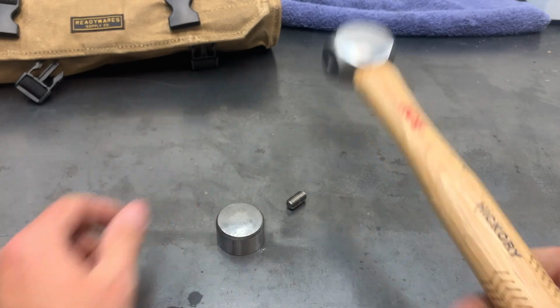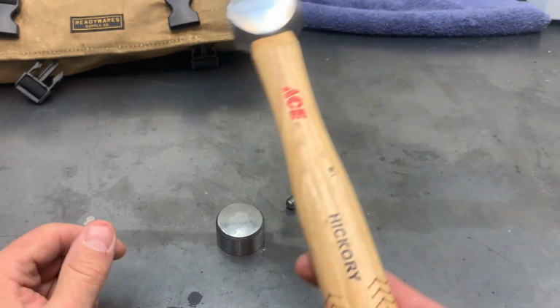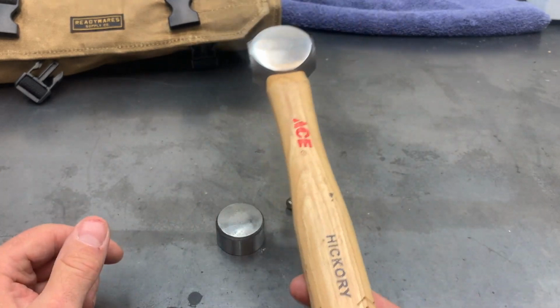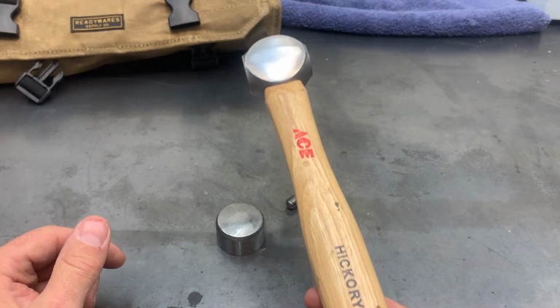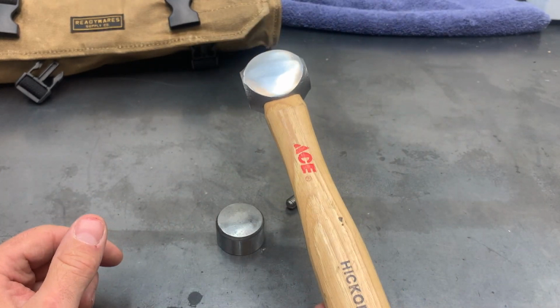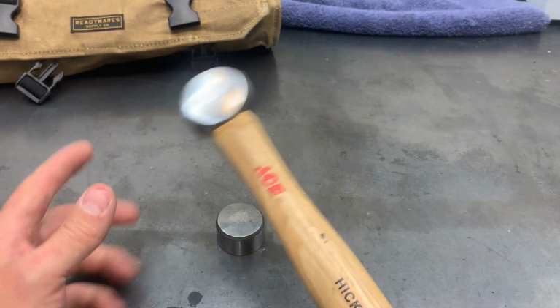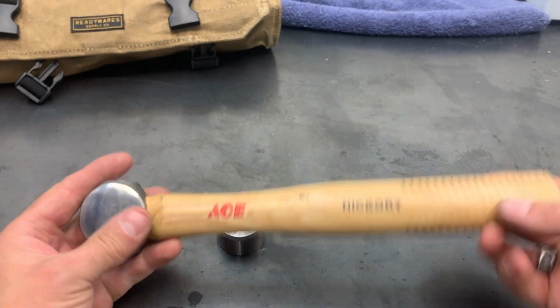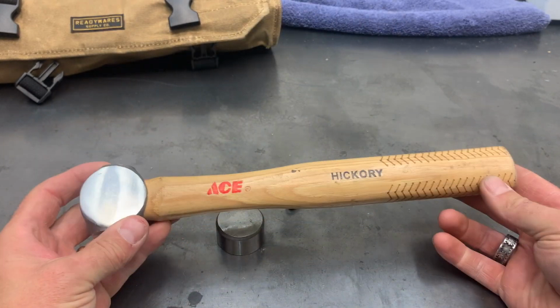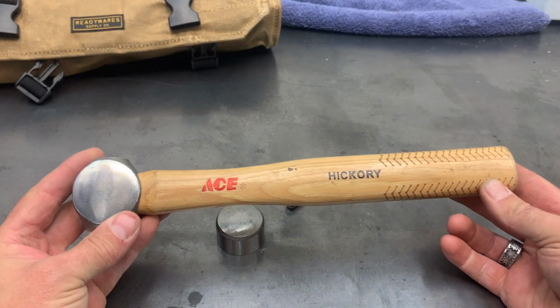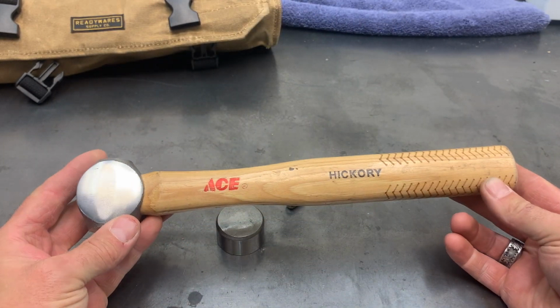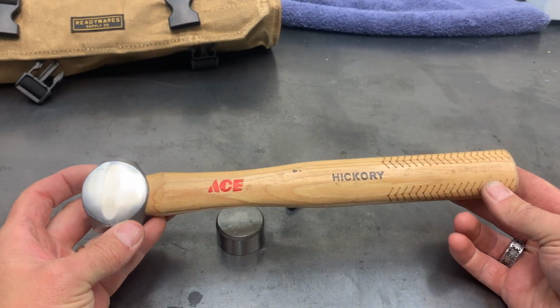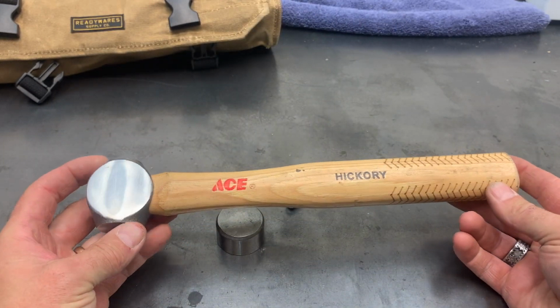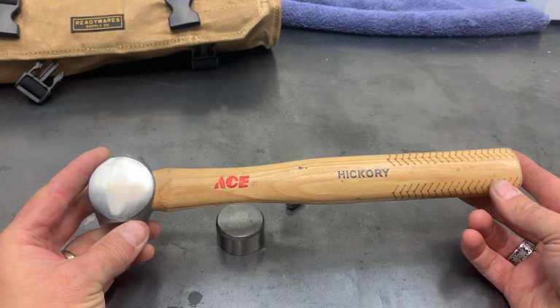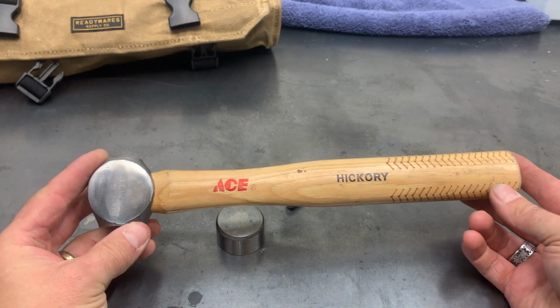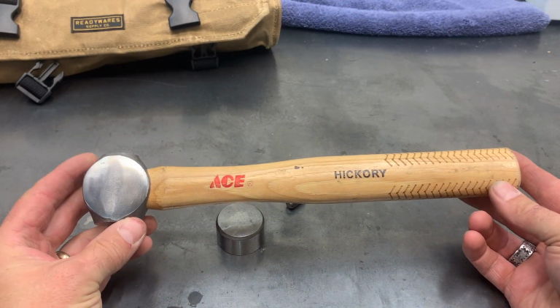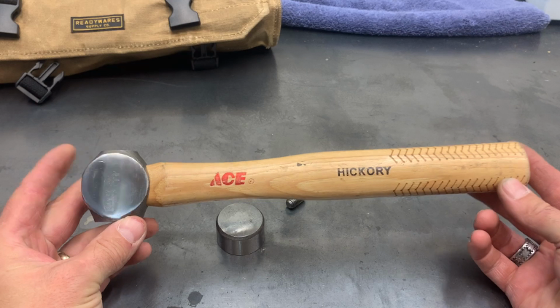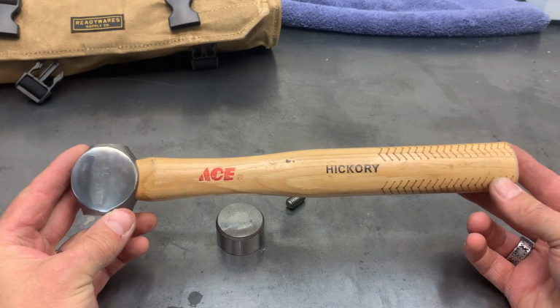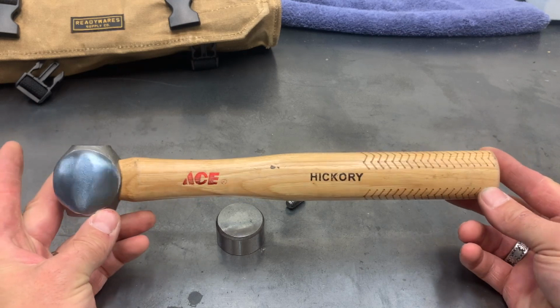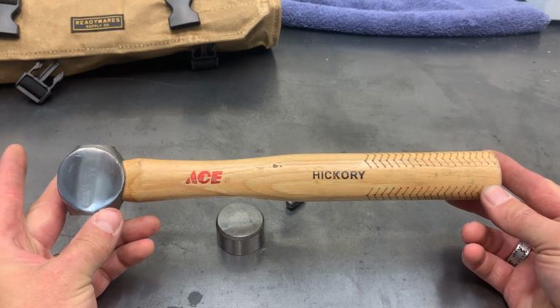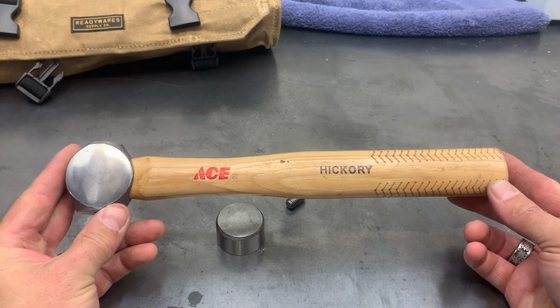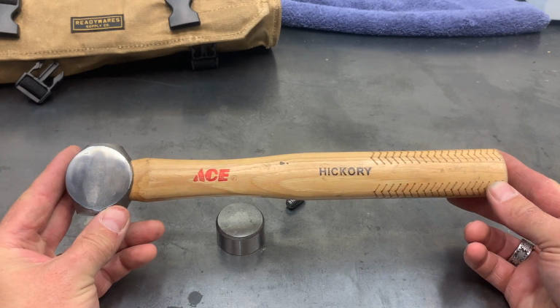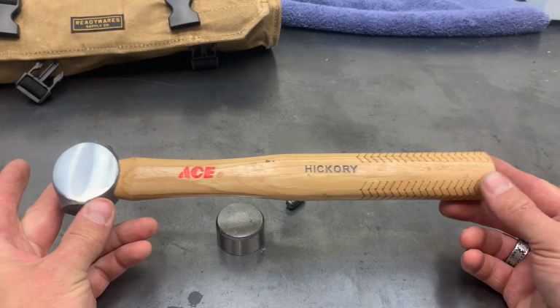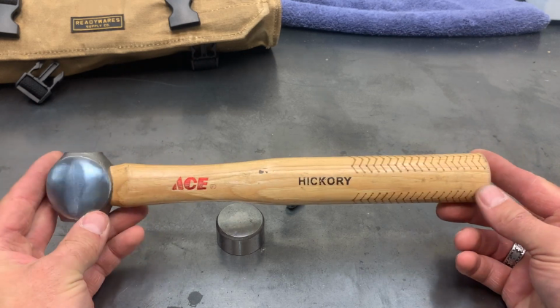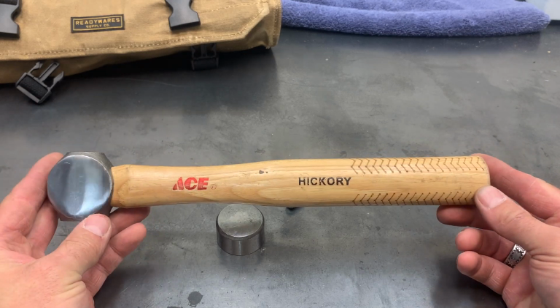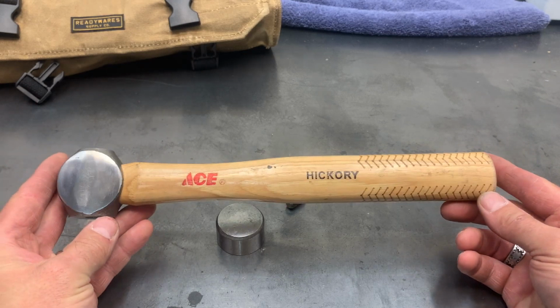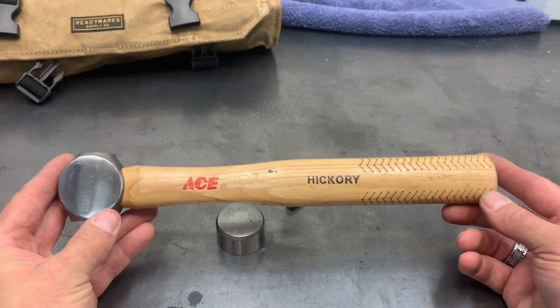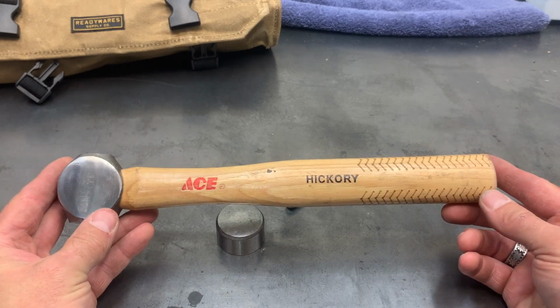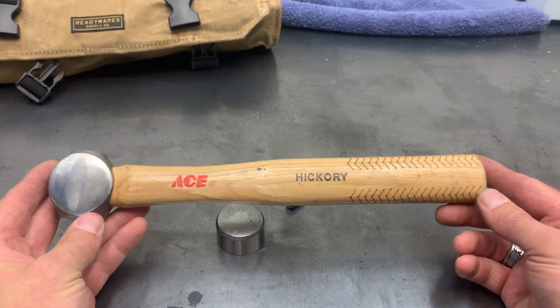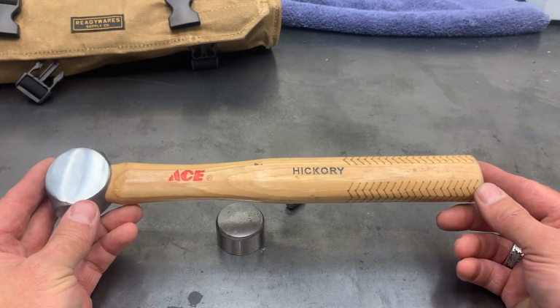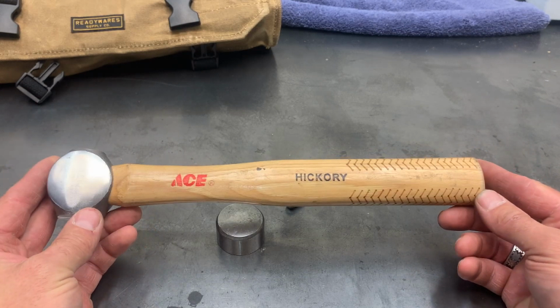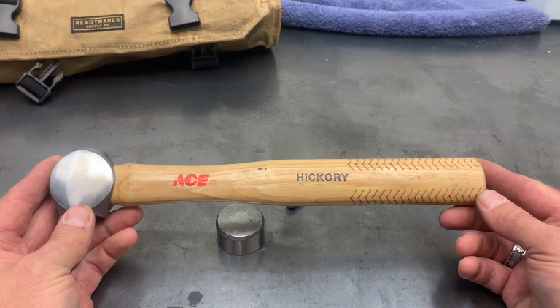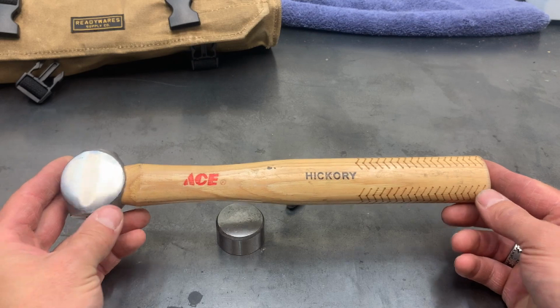And now I can go back into the kit. If you want to see everything that's in that kit, I will go ahead and have a link in the description. Have a wonderful day.